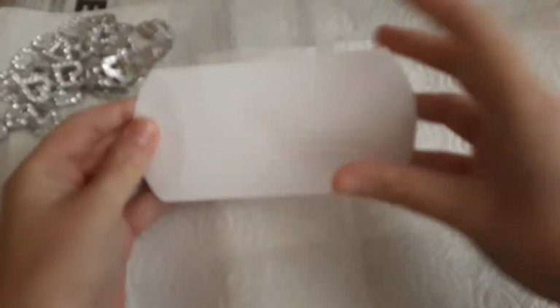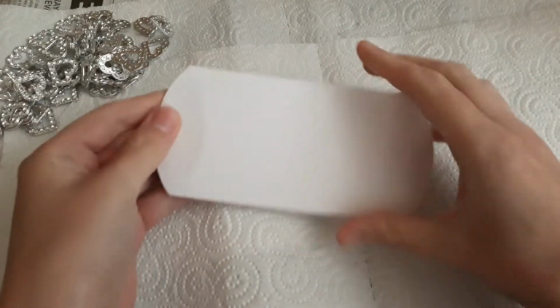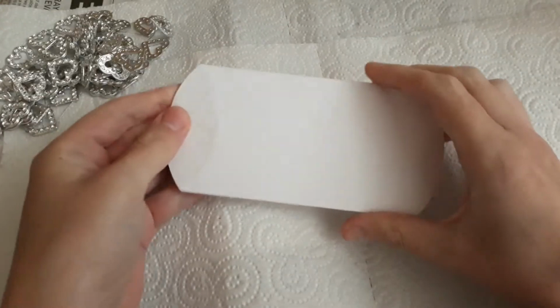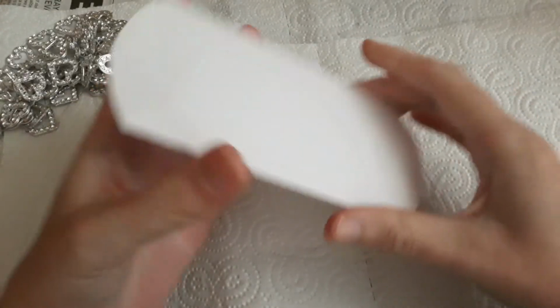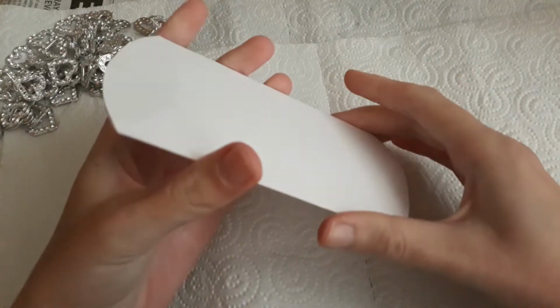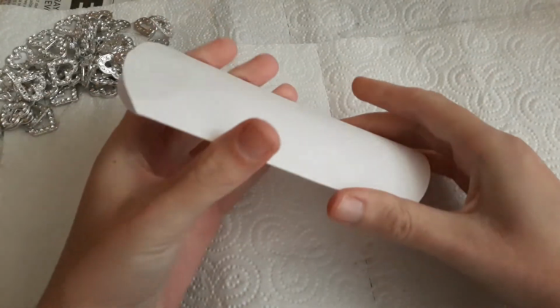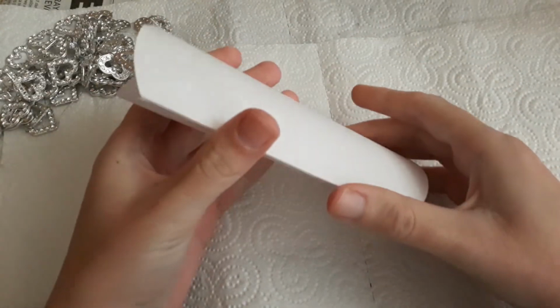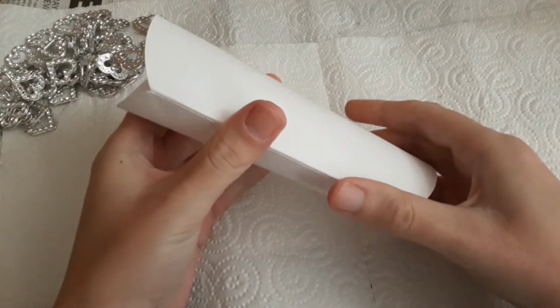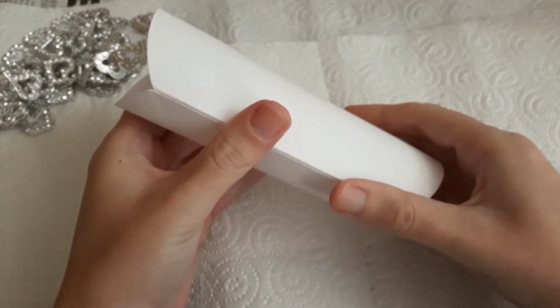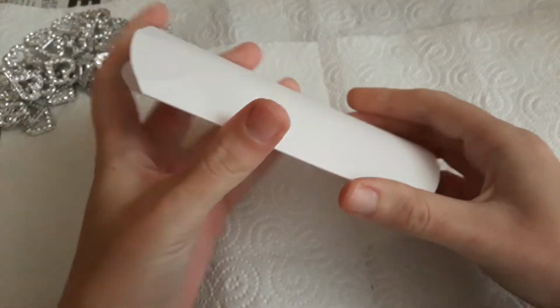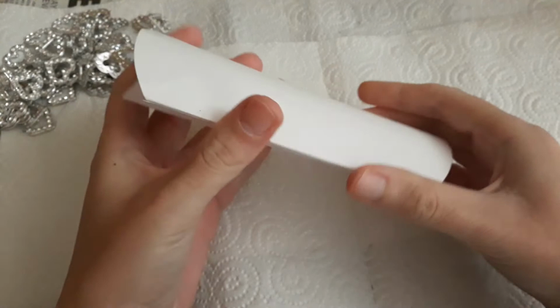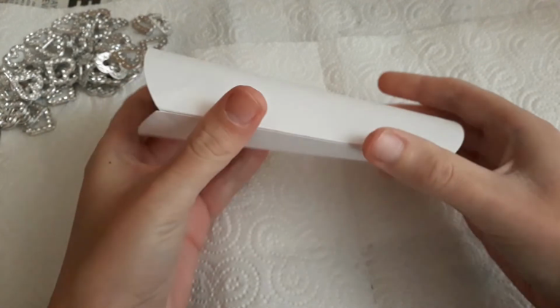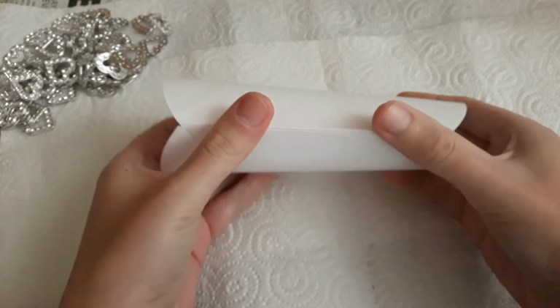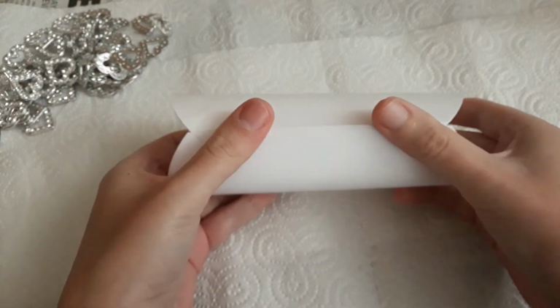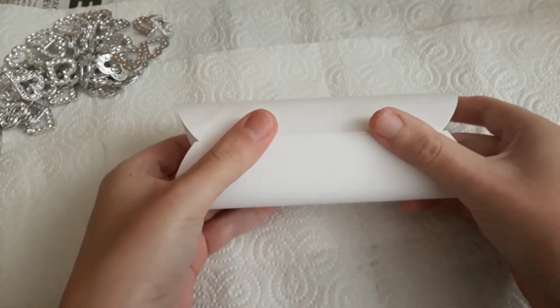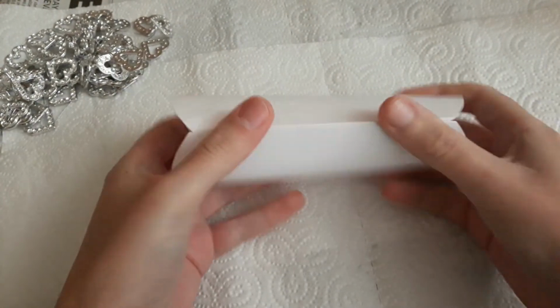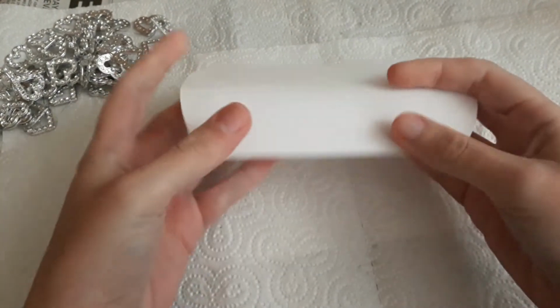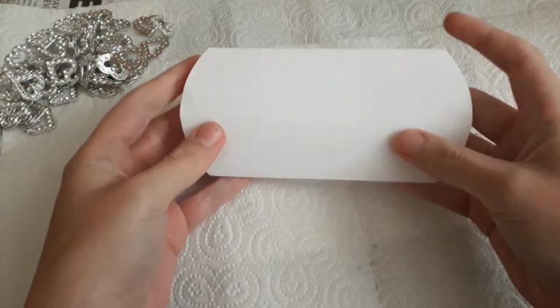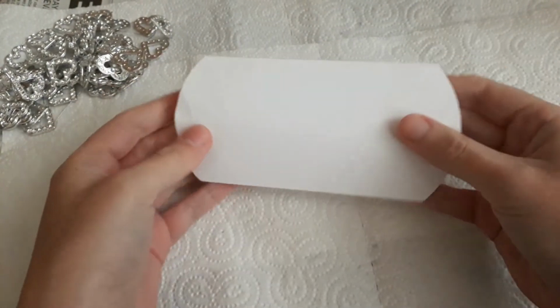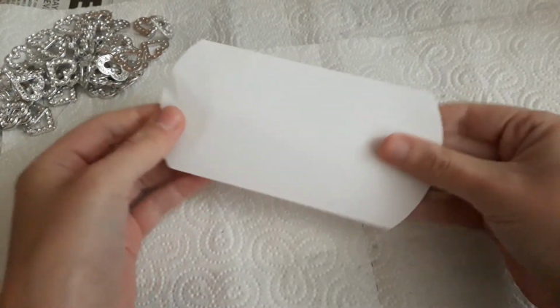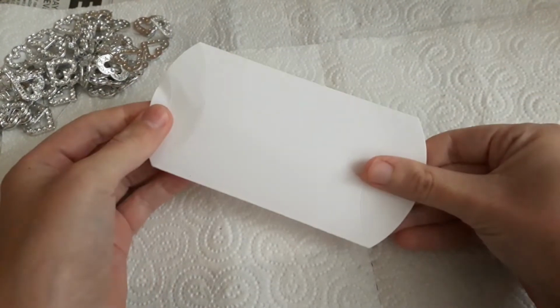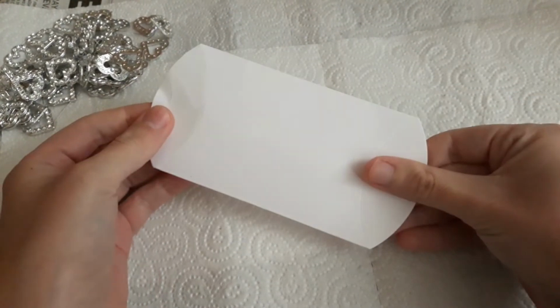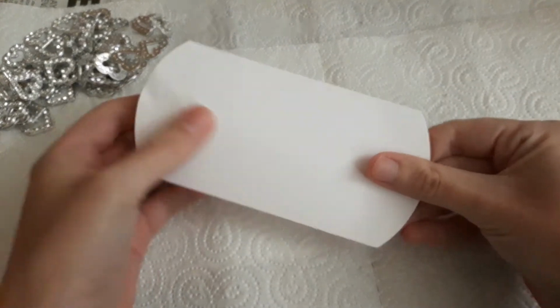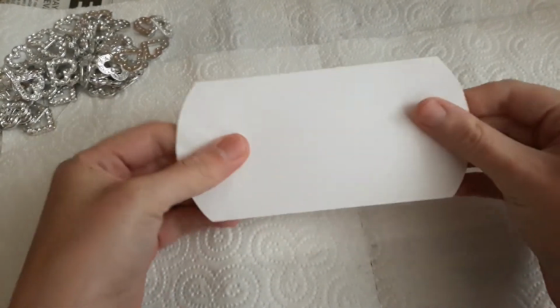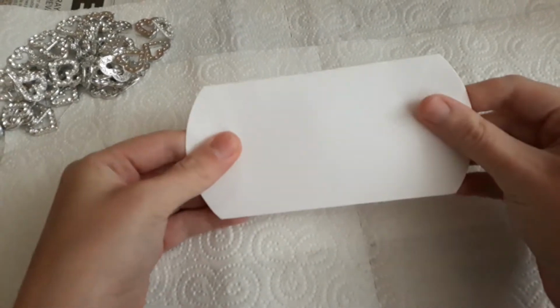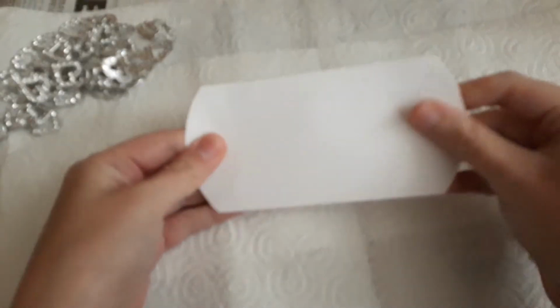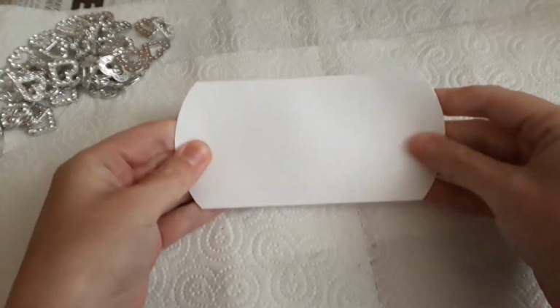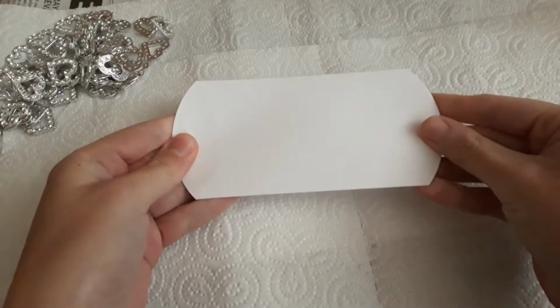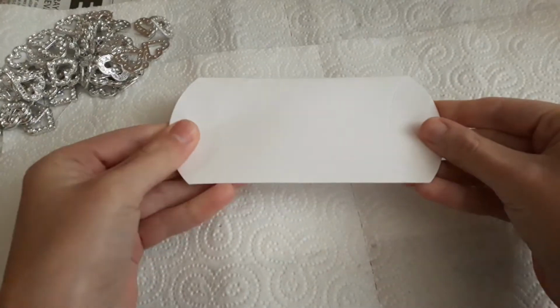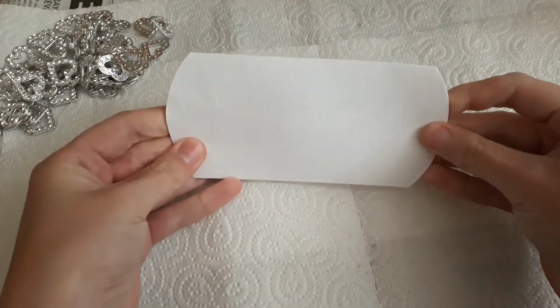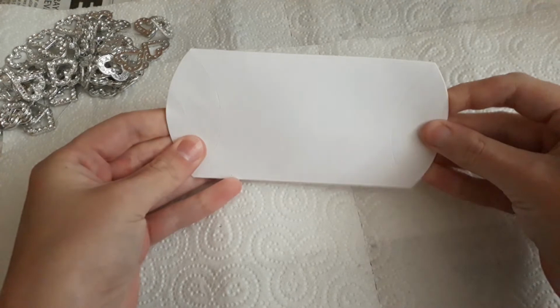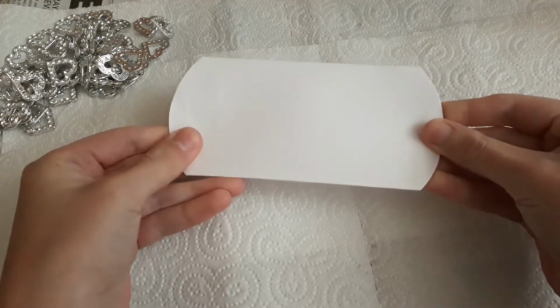She also gave me a pack of templates that you use to make pillow boxes.